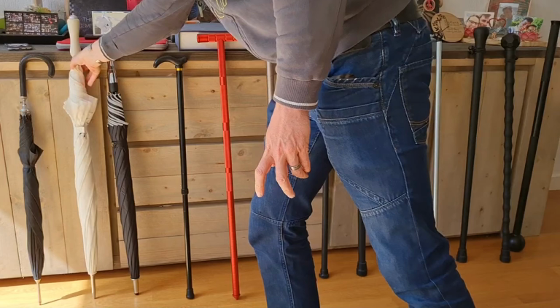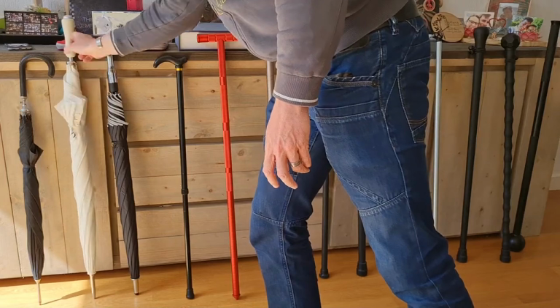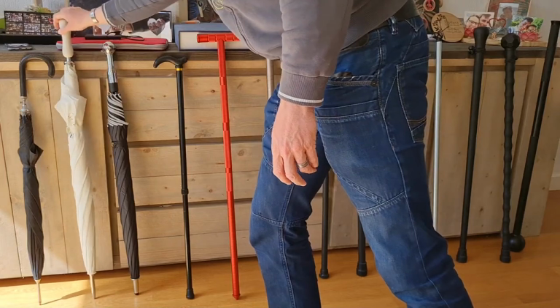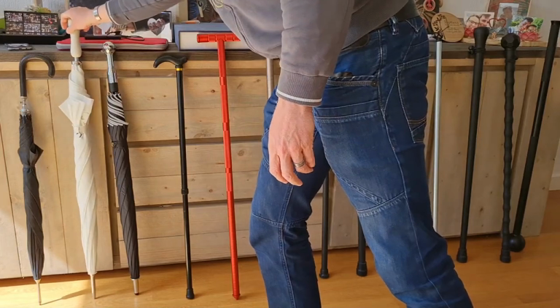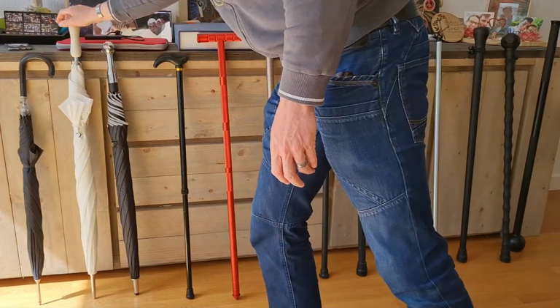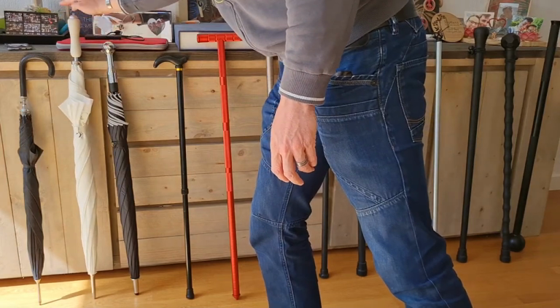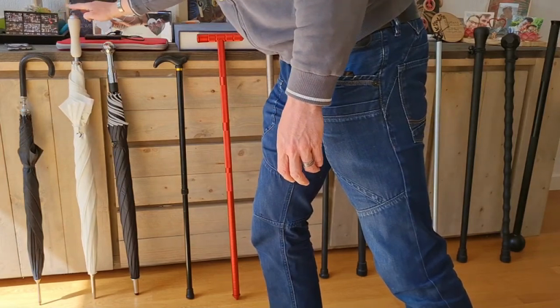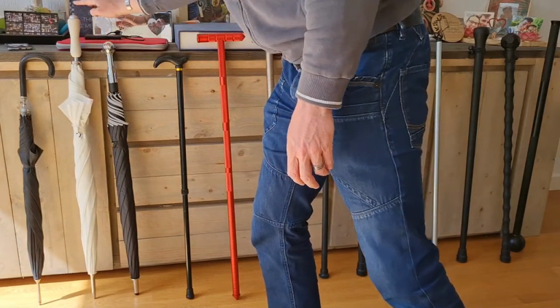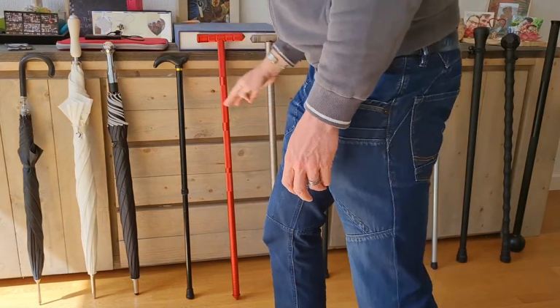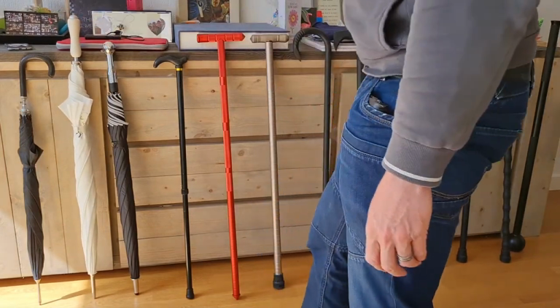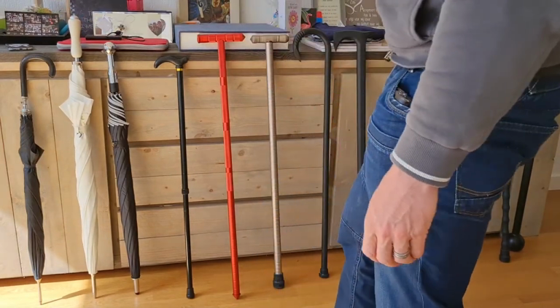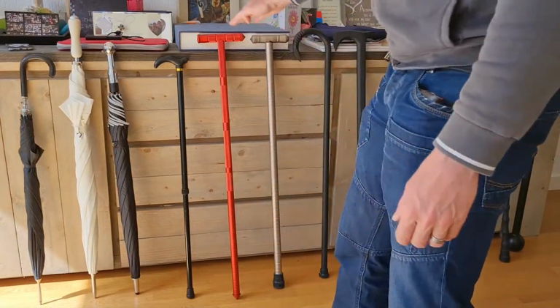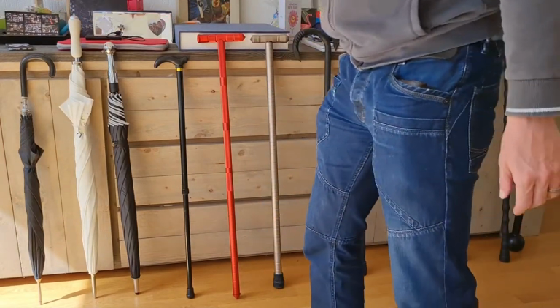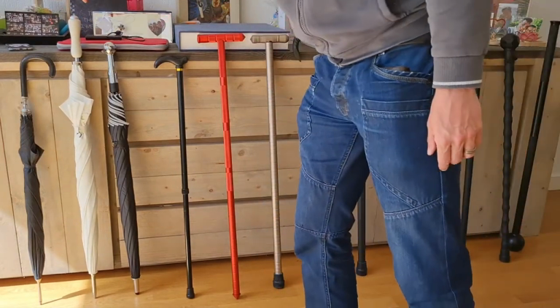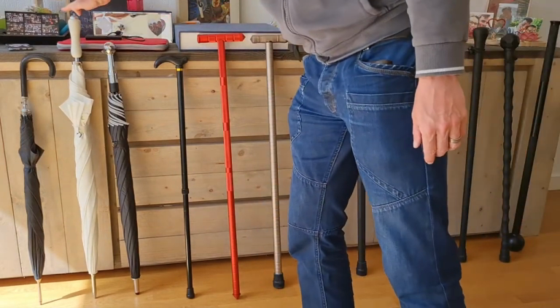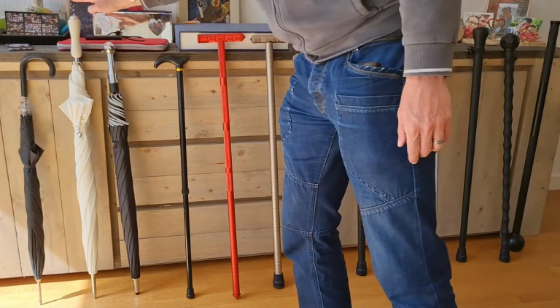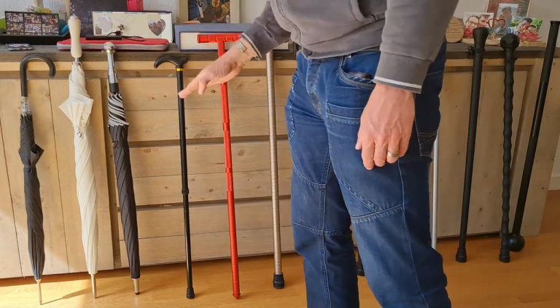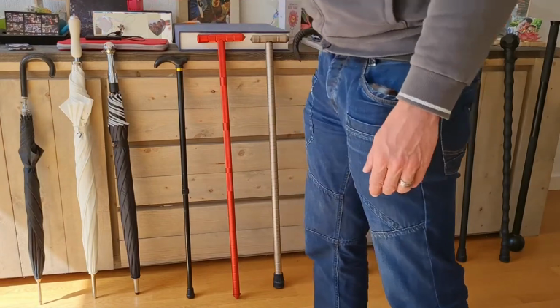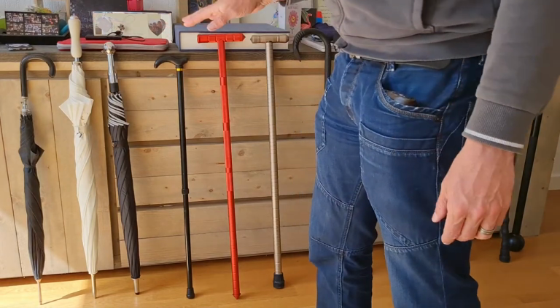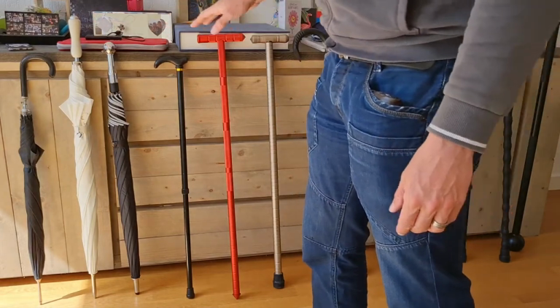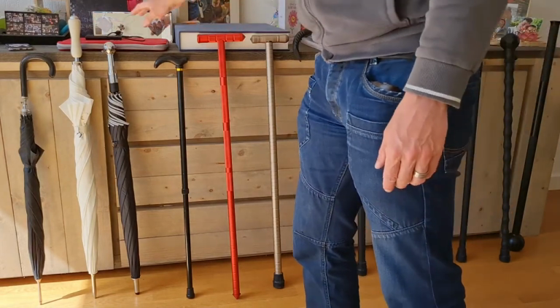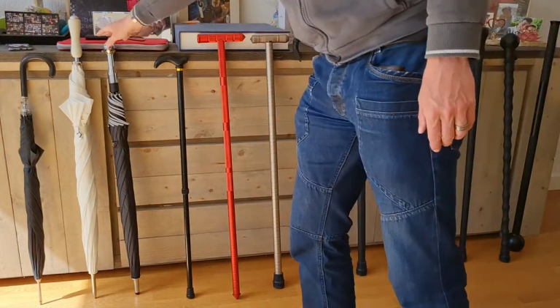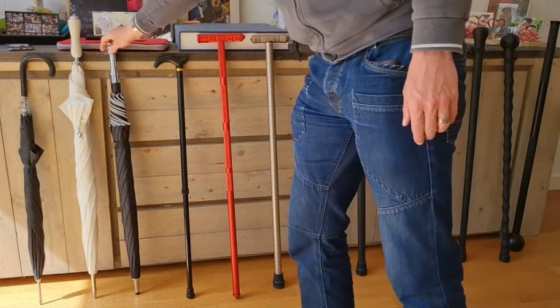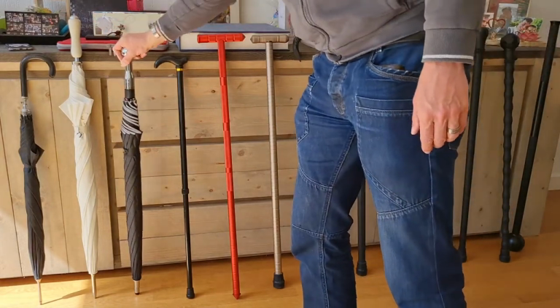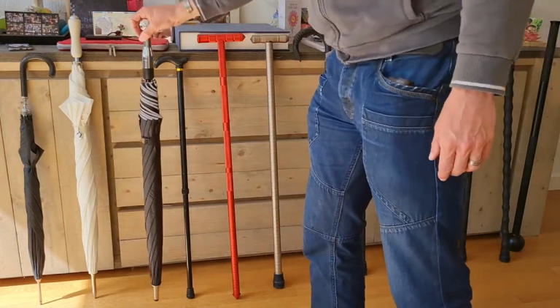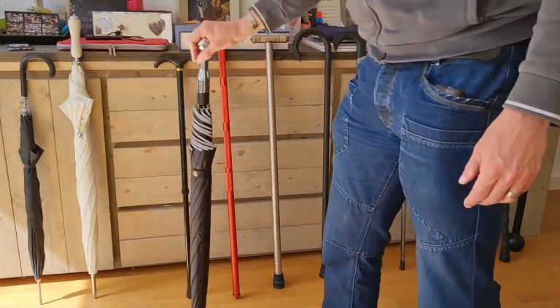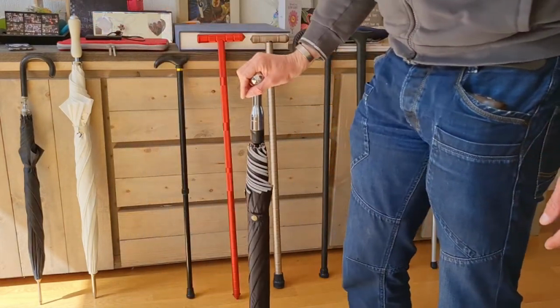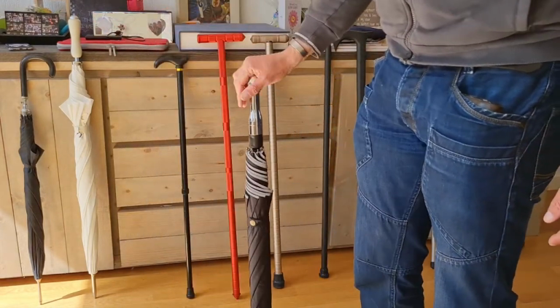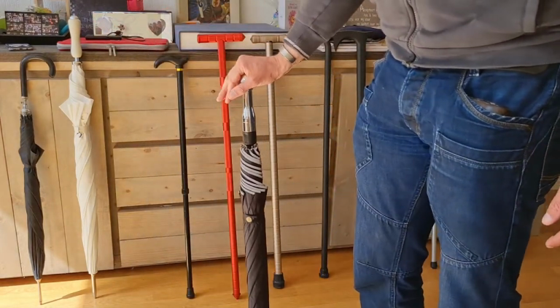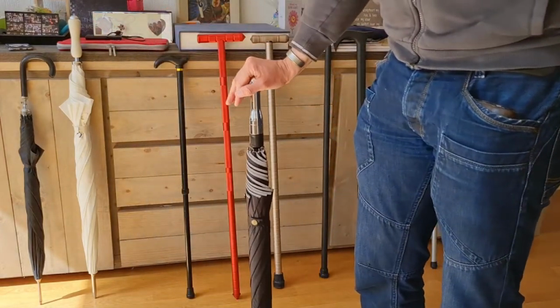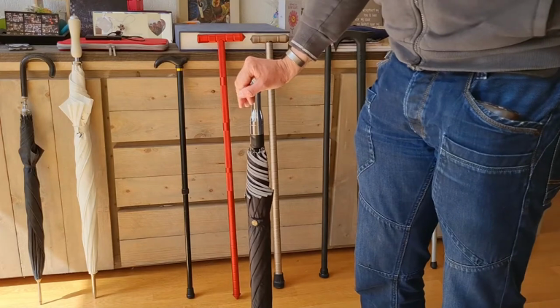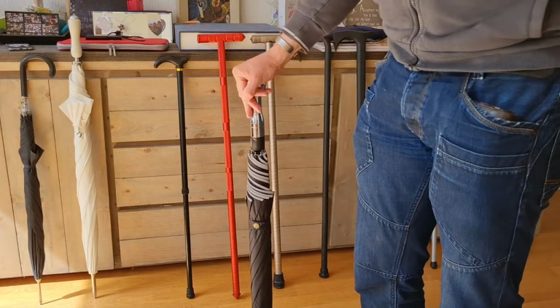As always, the neck — steady — also the length is too high, as you can see, it's the highest of them. With a walking stick, you don't need them to be too high; this could be good. You can still rest upon it, but it's not too high.